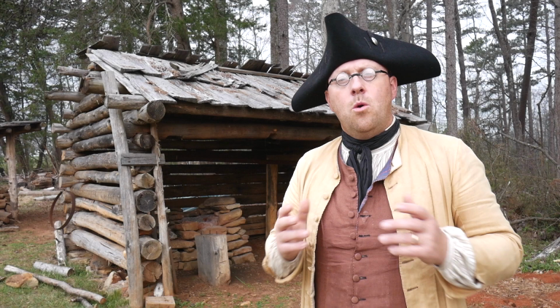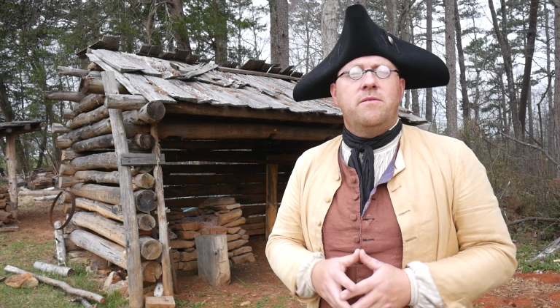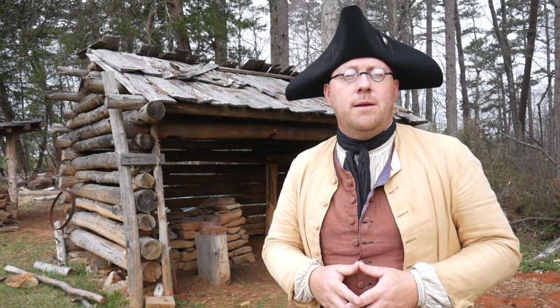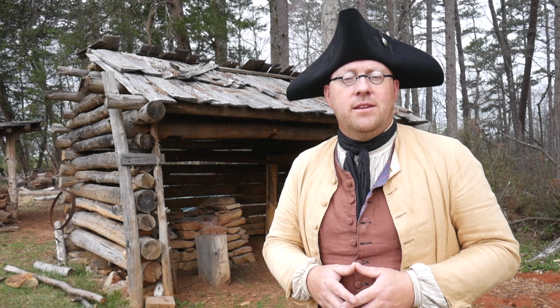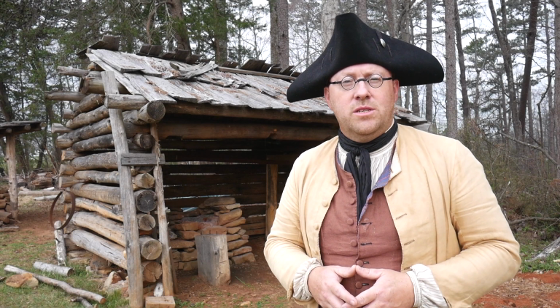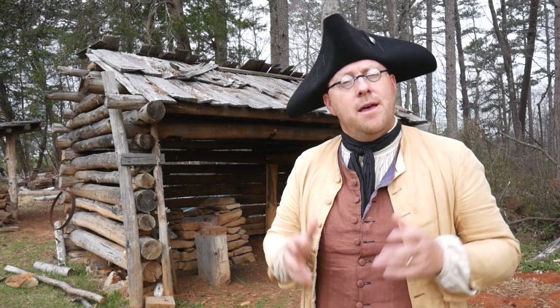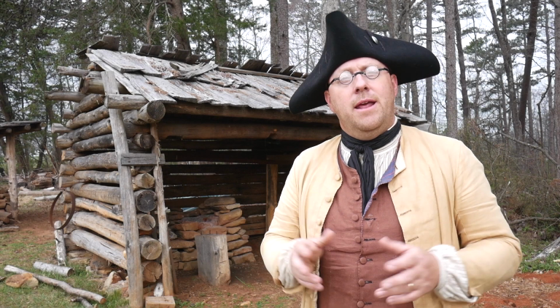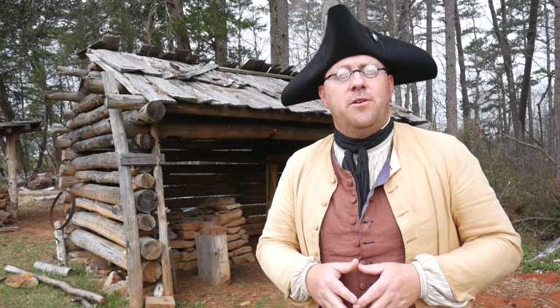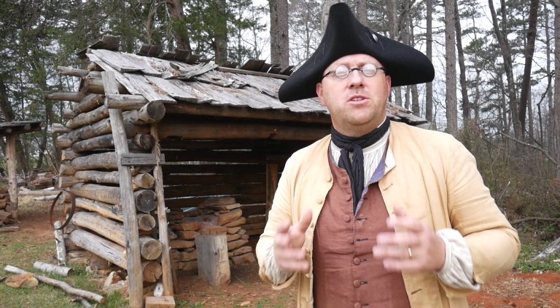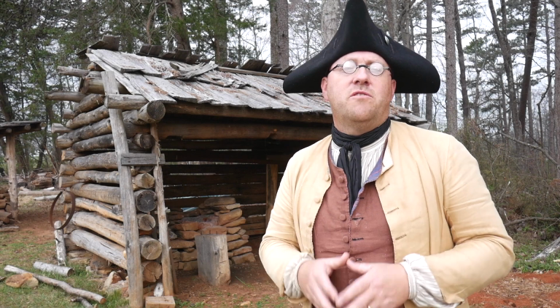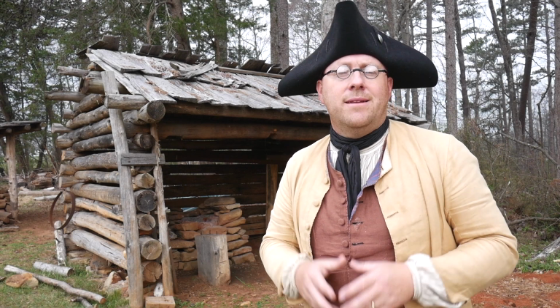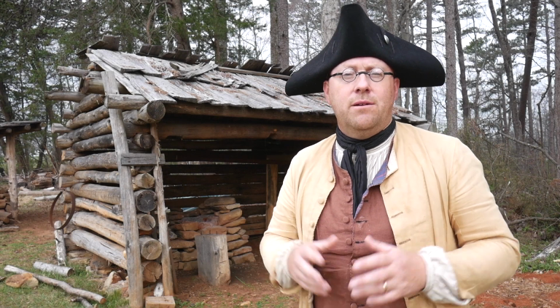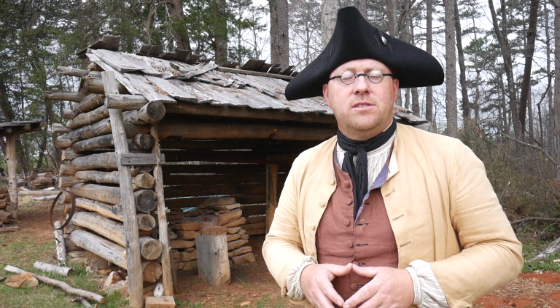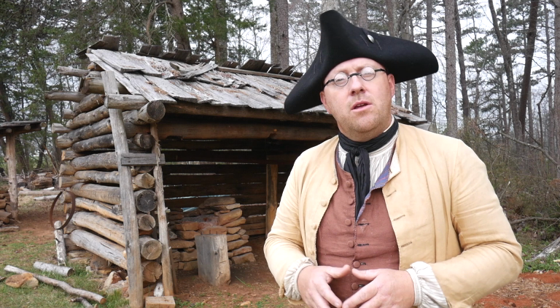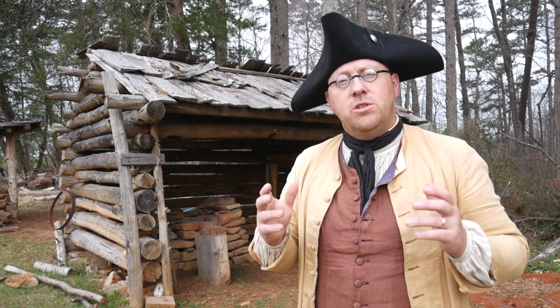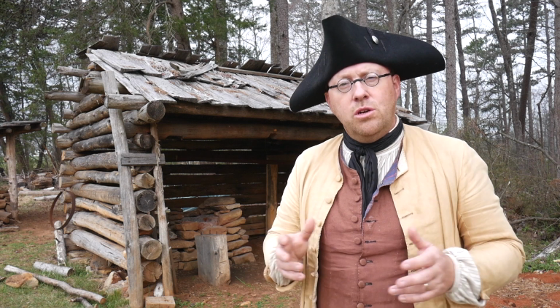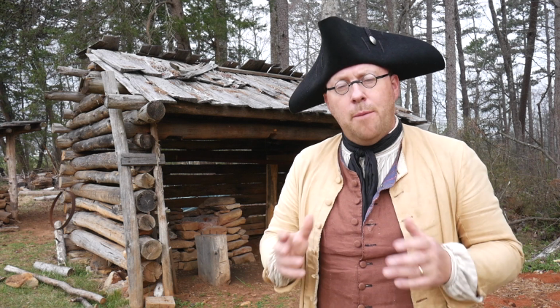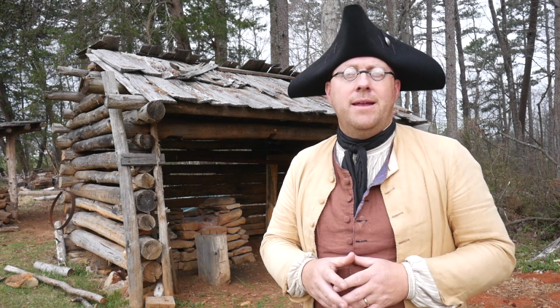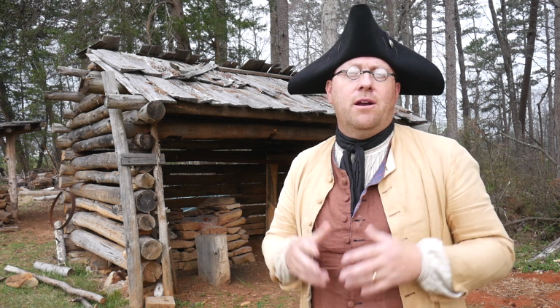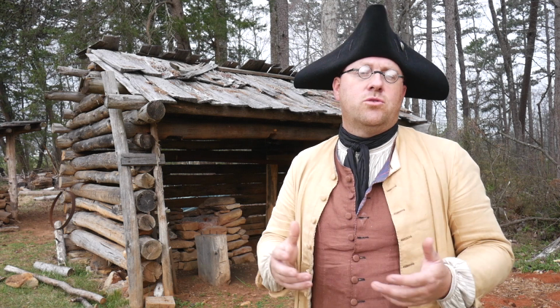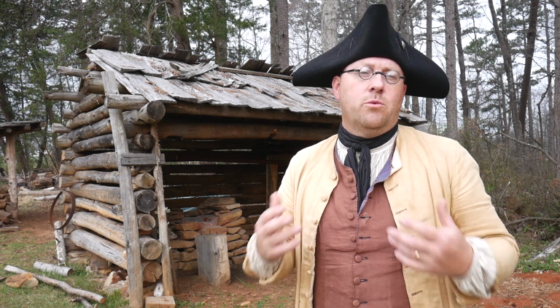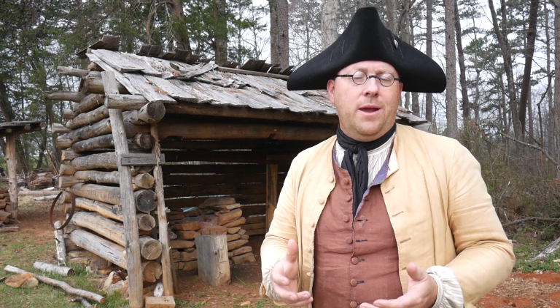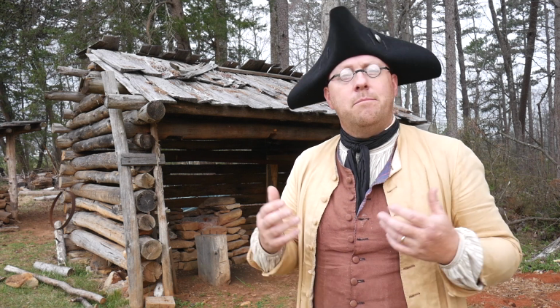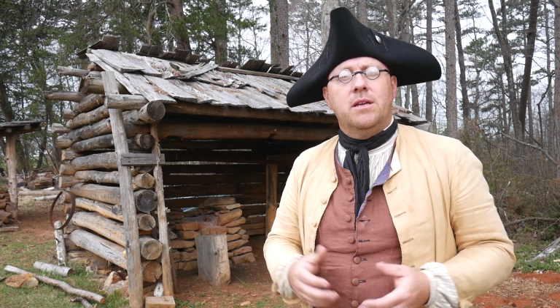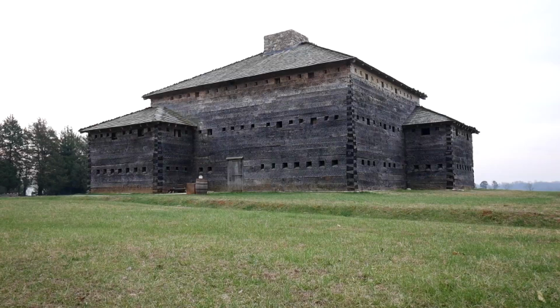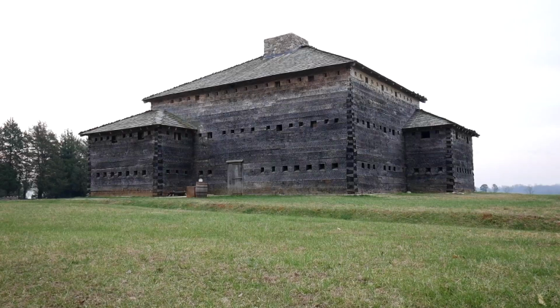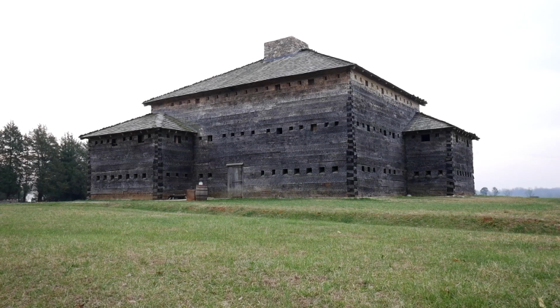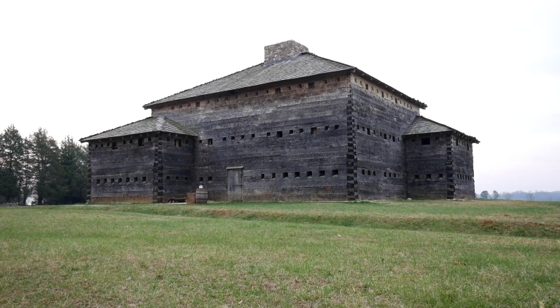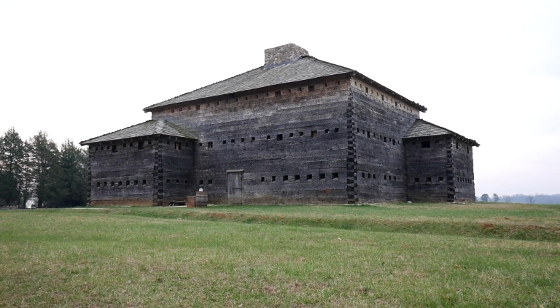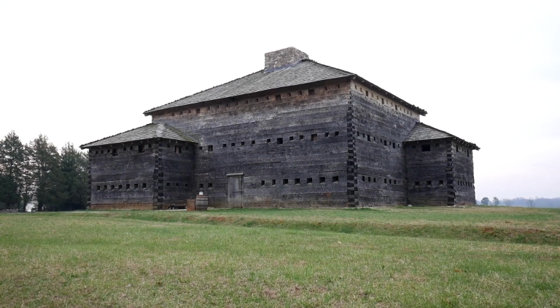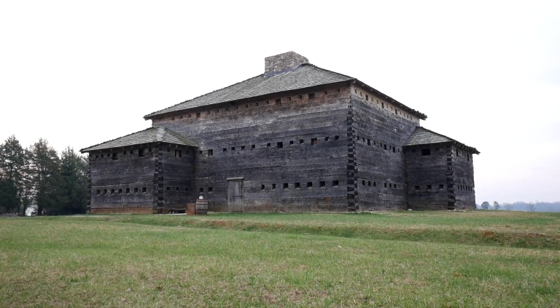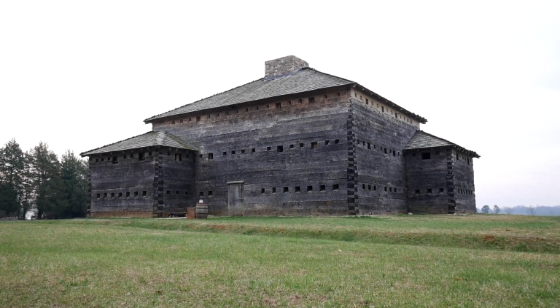Welcome to Fort Dobbs State Historic Site. My name is Andrew and I'm in charge of maintenance here at the site, which includes helping maintain our historically recreated buildings like the fort and our blacksmithing shed behind me here.